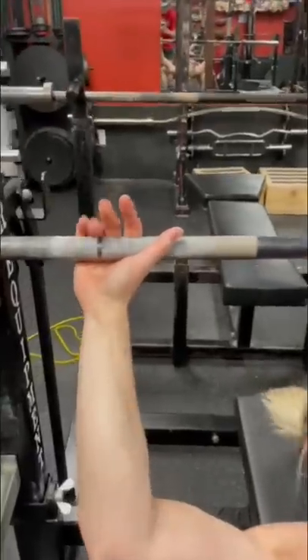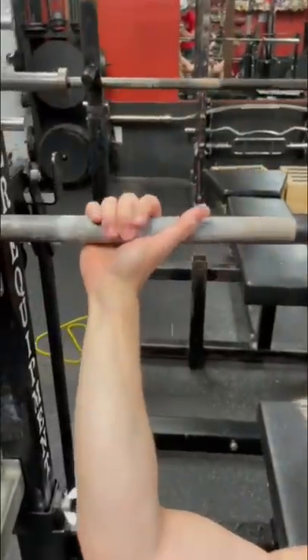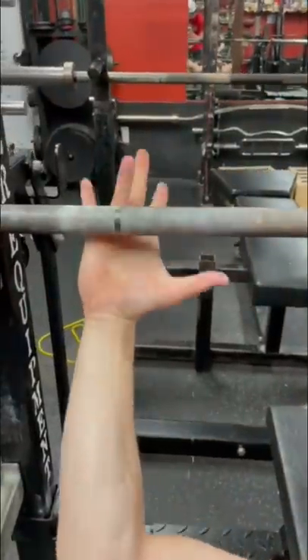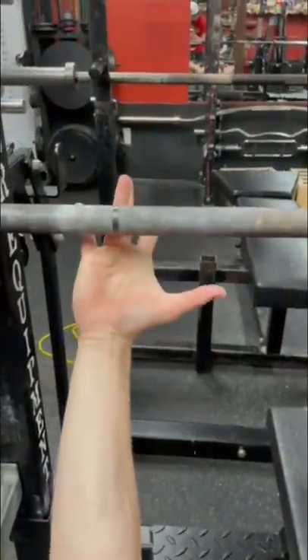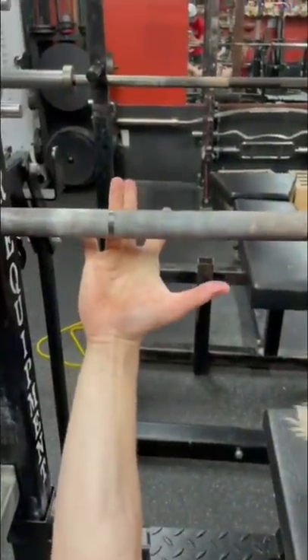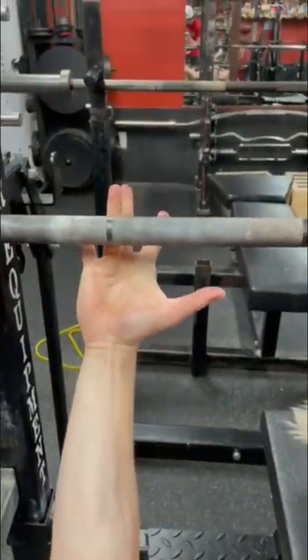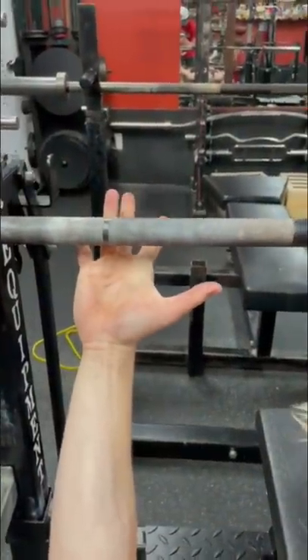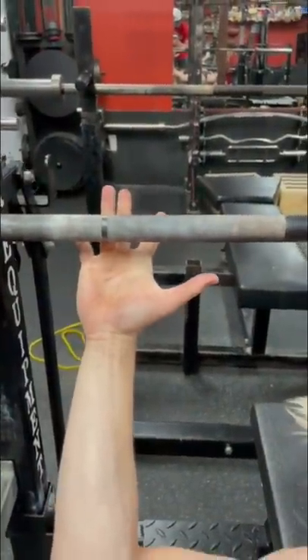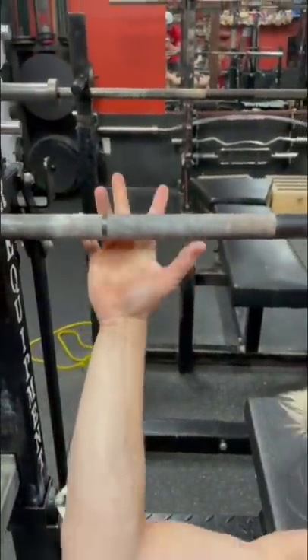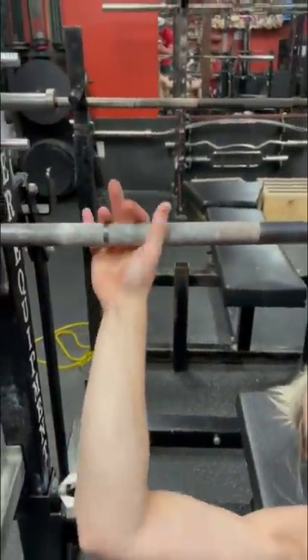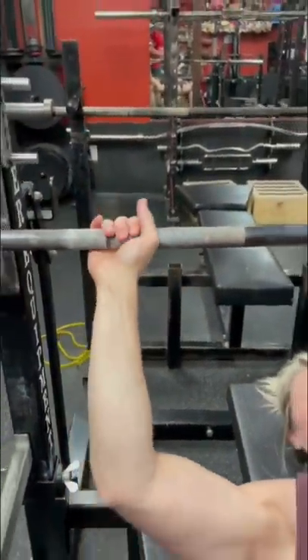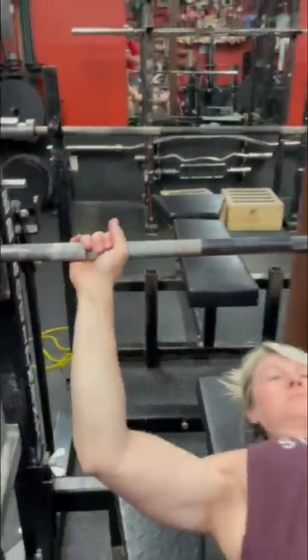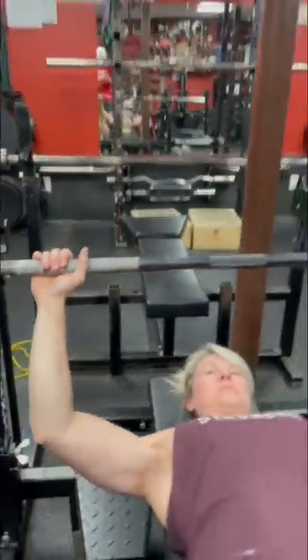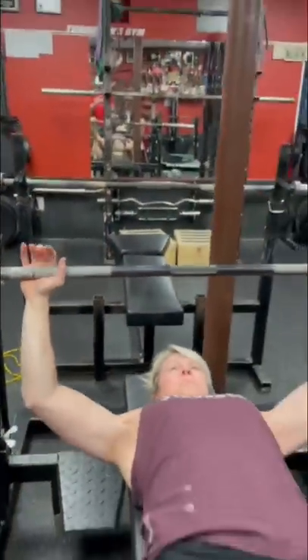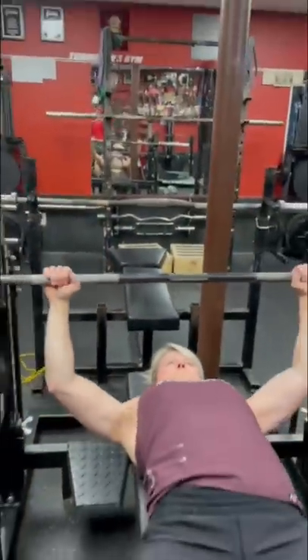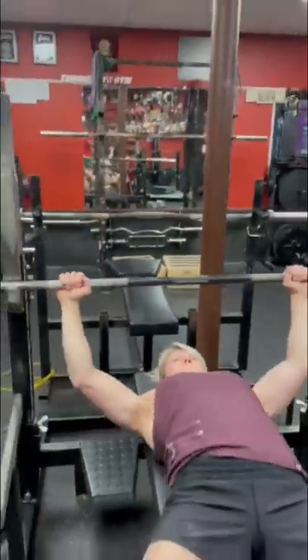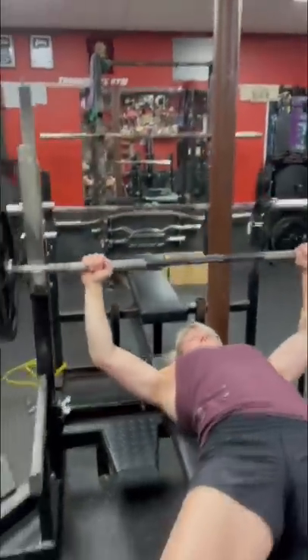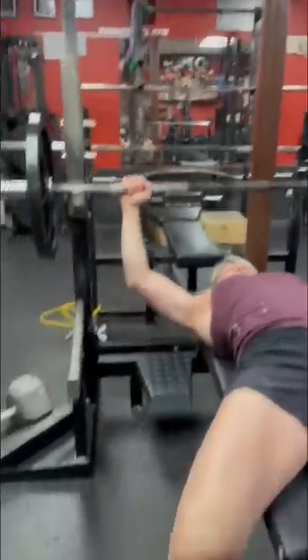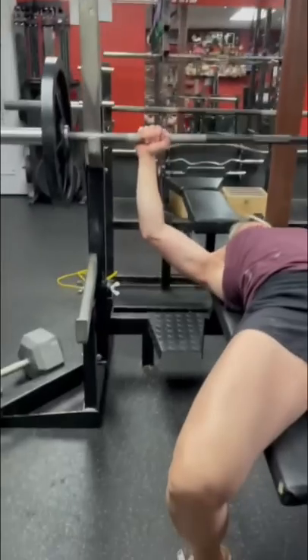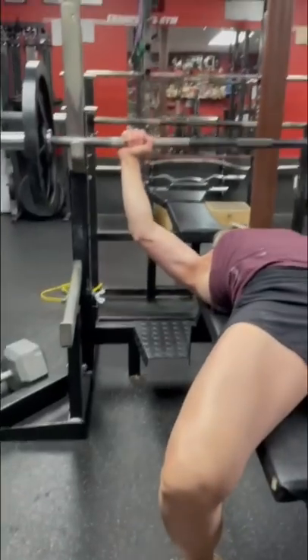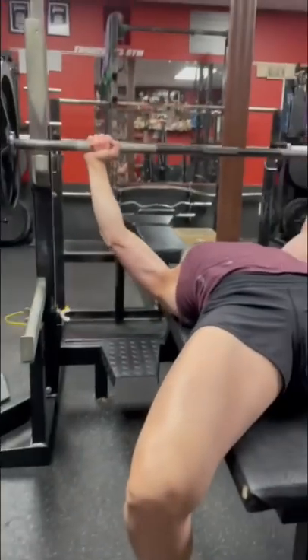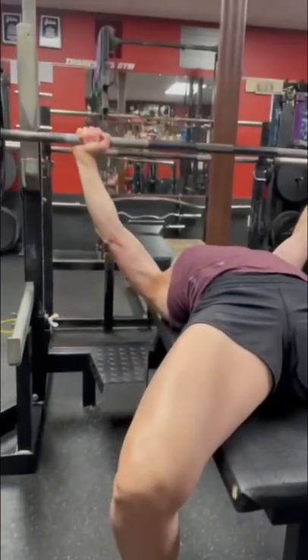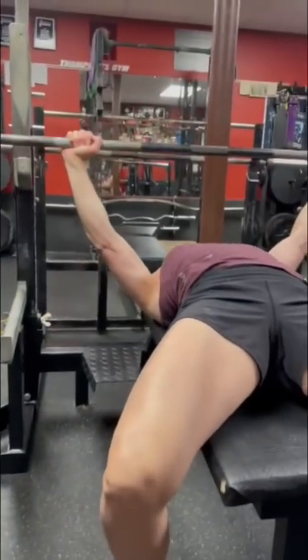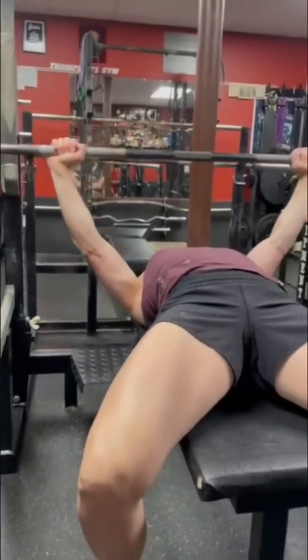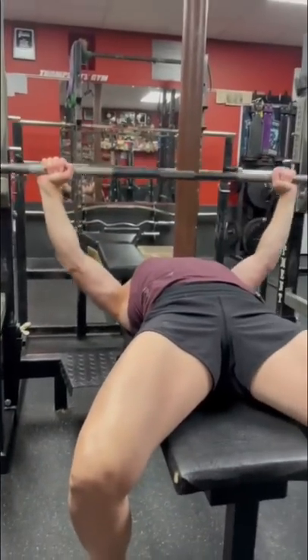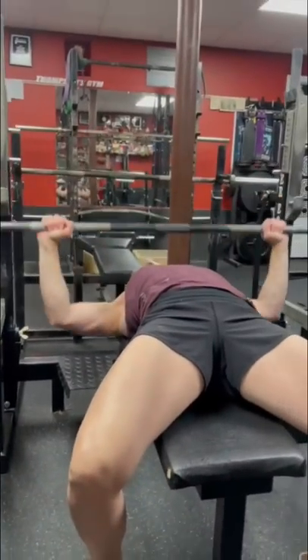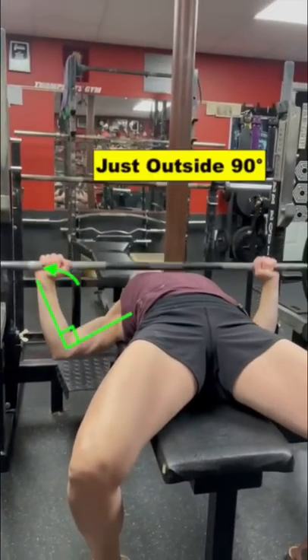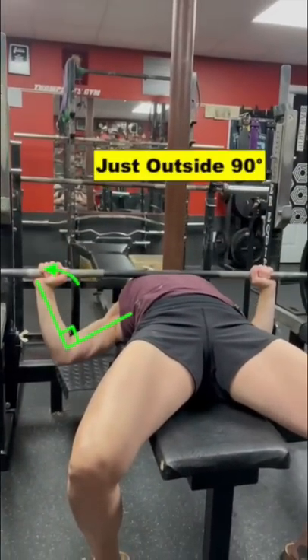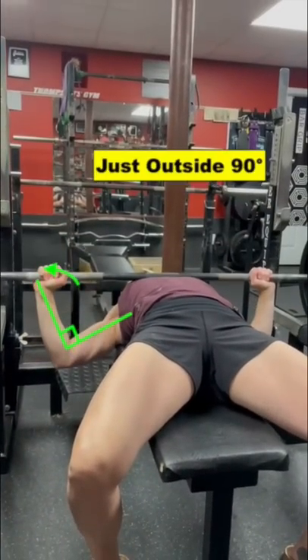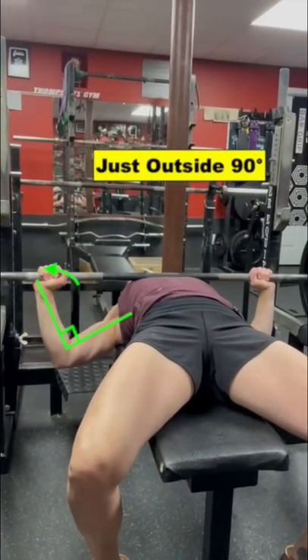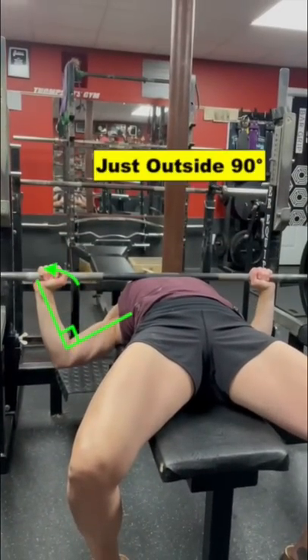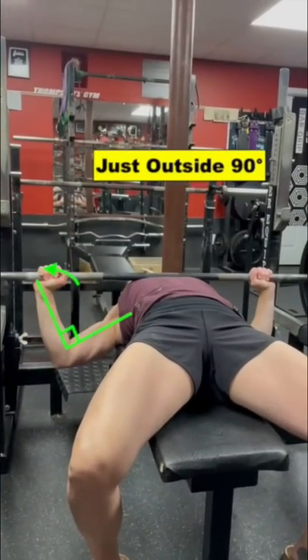Another way to check hand position is to look at the angle your elbow assumes with the bar on your chest. Ideally, you want this angle to be slightly outside of 90 degrees for optimal pressing leverages.